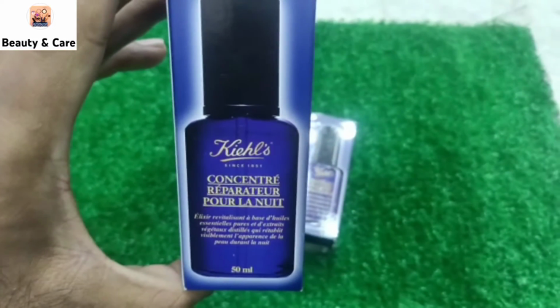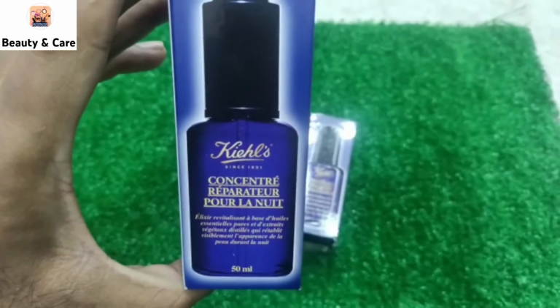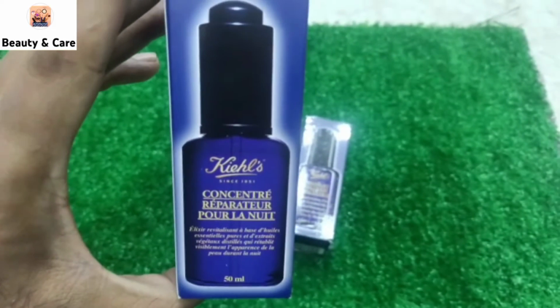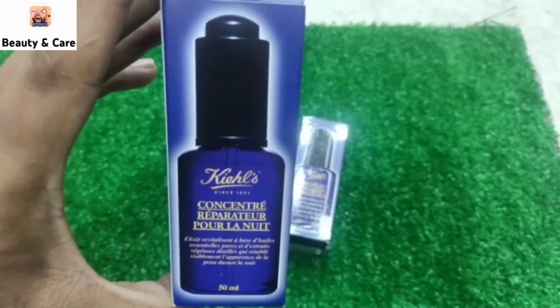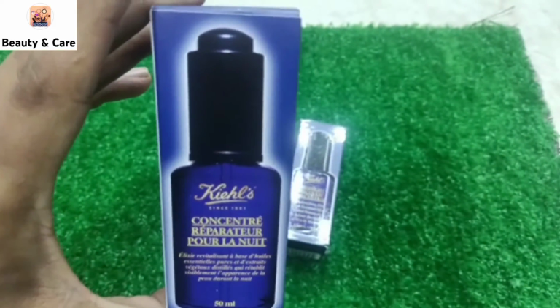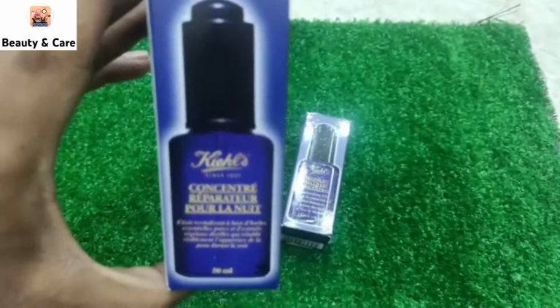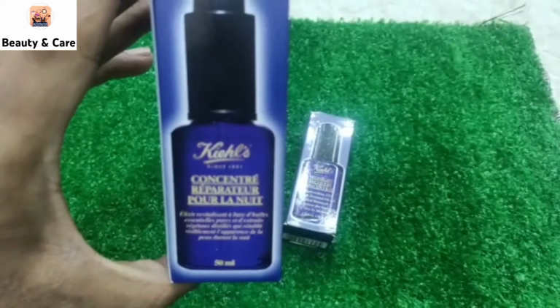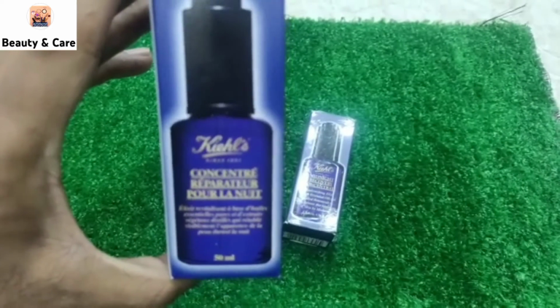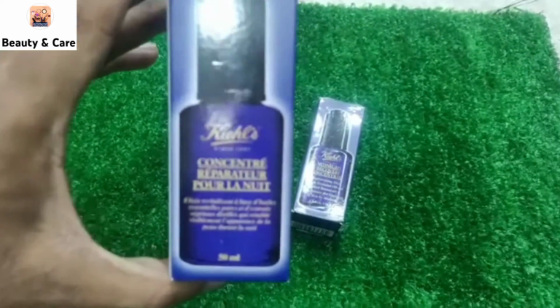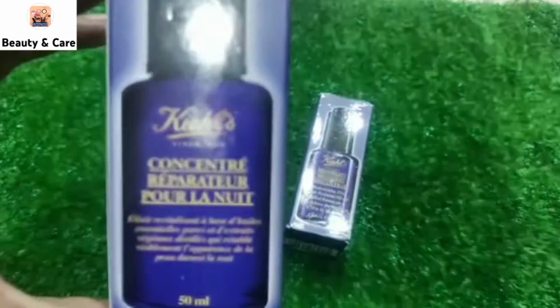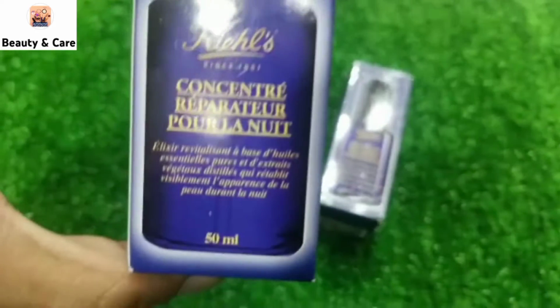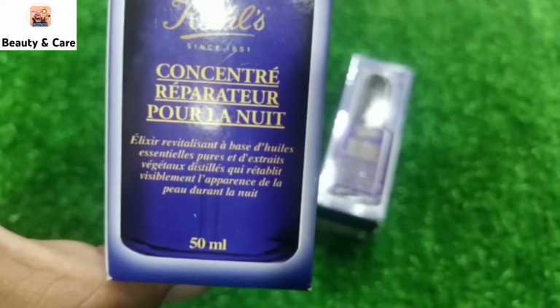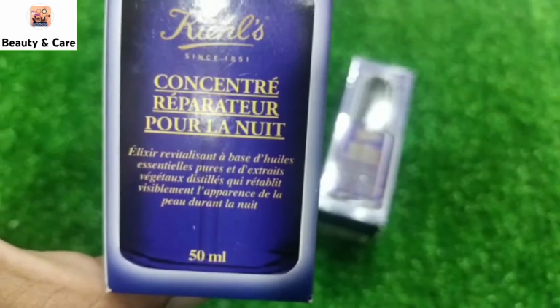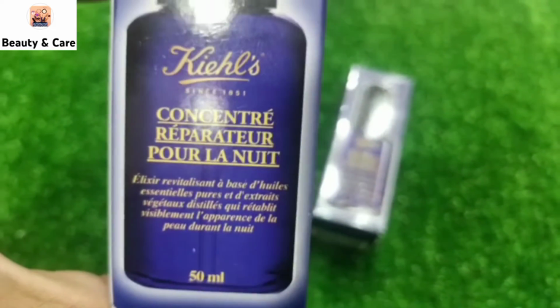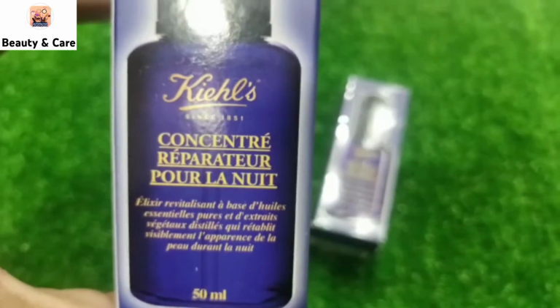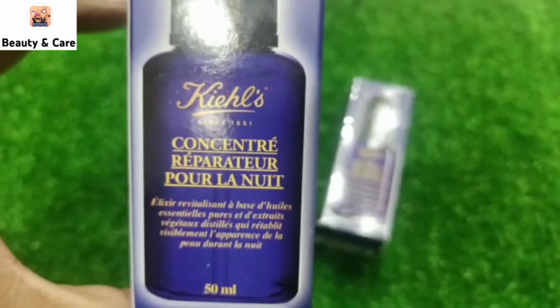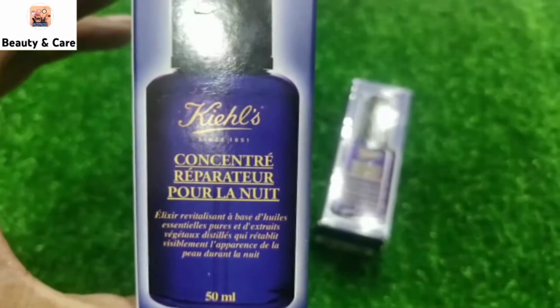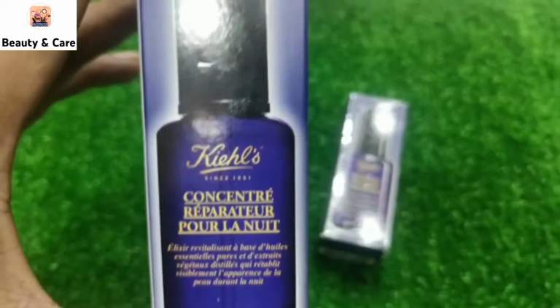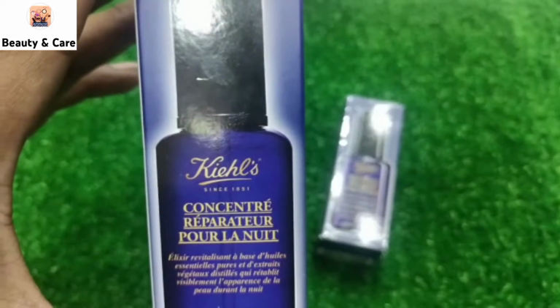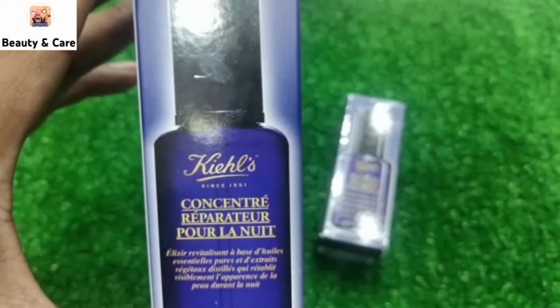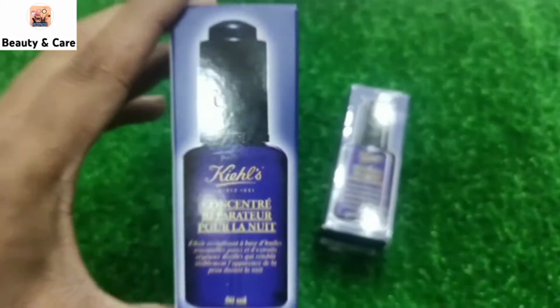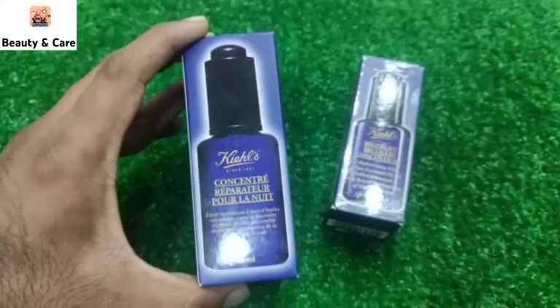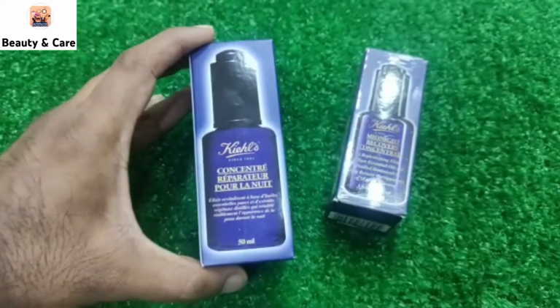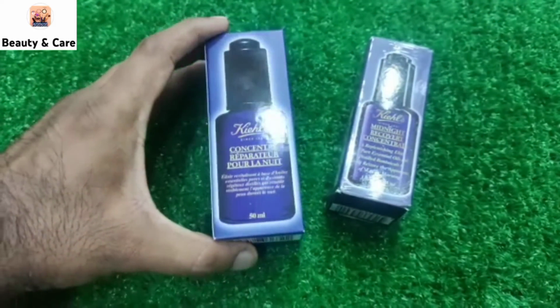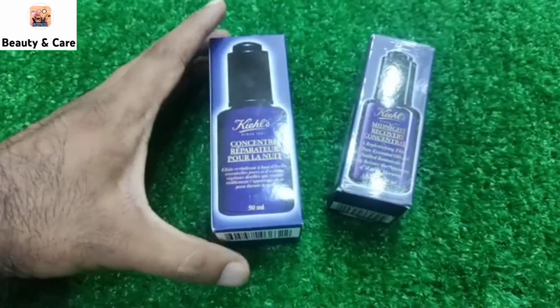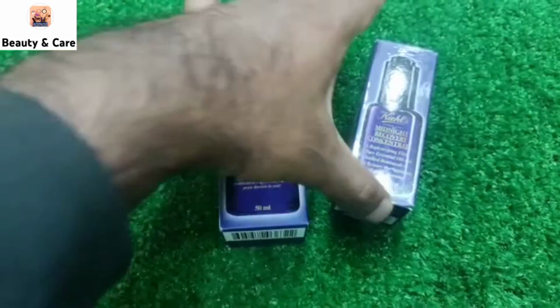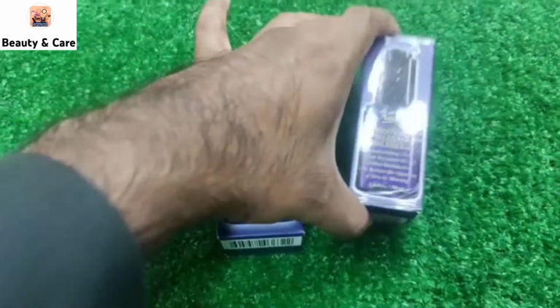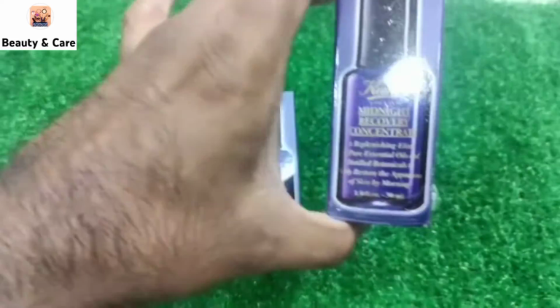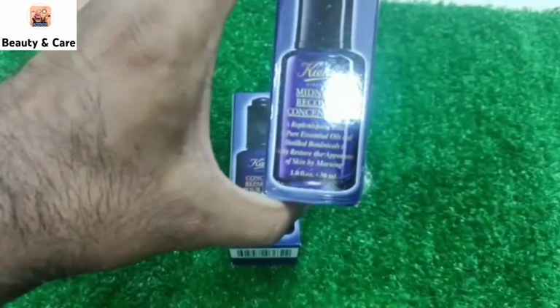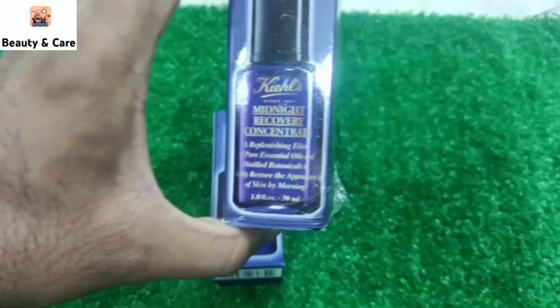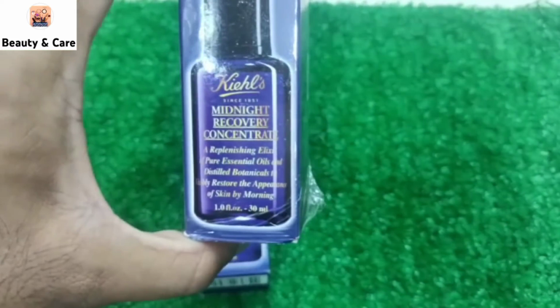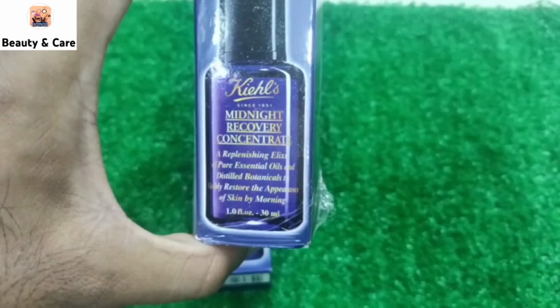It has a Midnight Recovery Serum. It is also available in 50 ml and it is very good for the skin. It also comes in 30 ml.